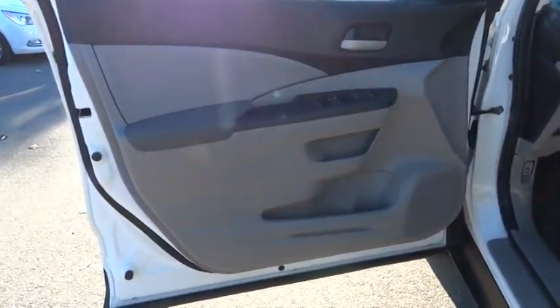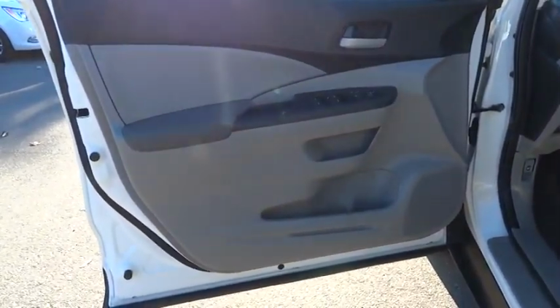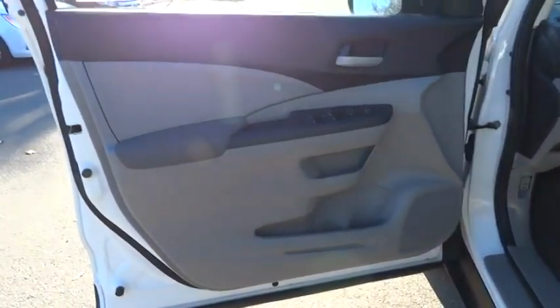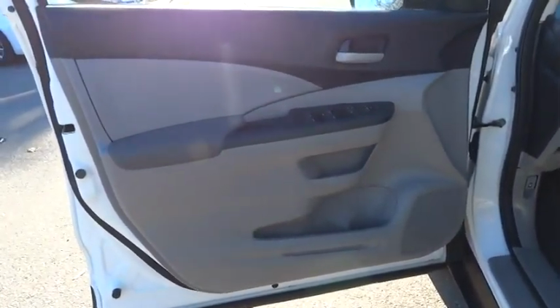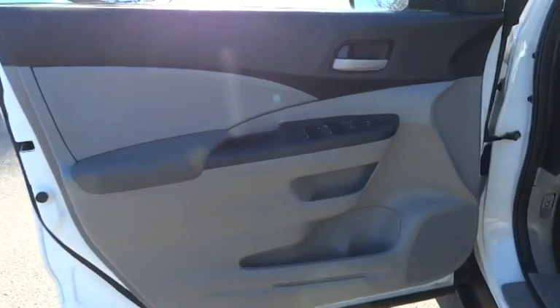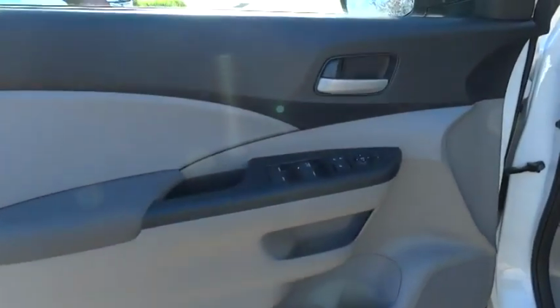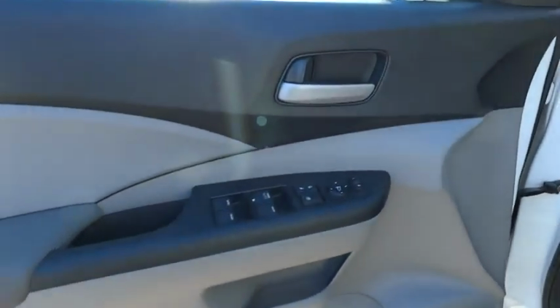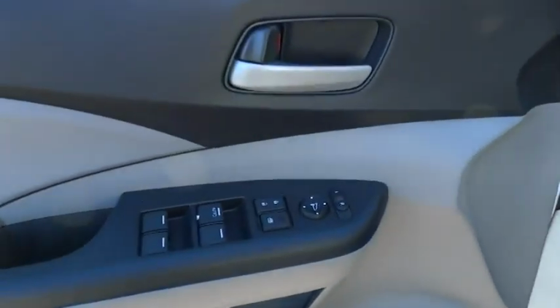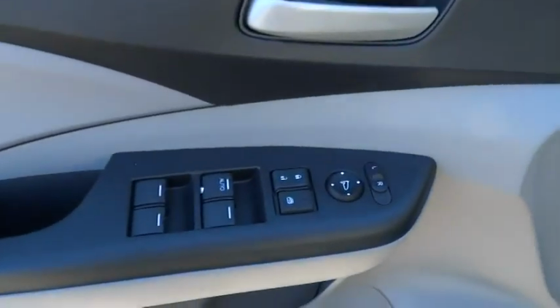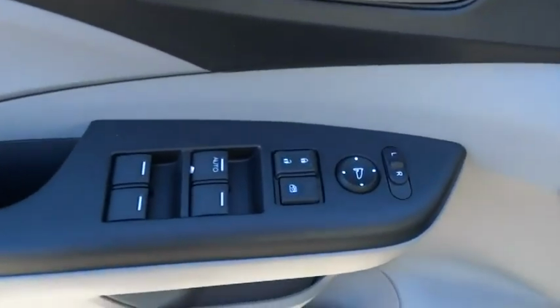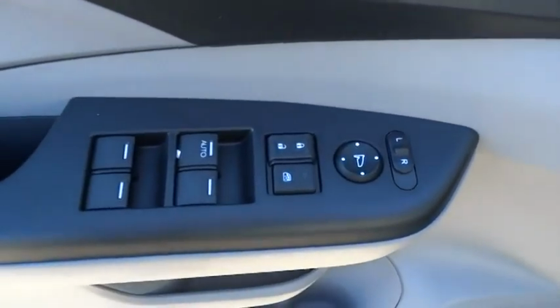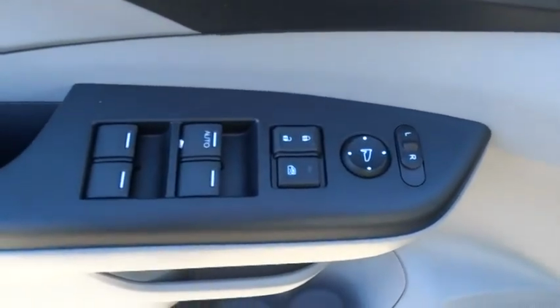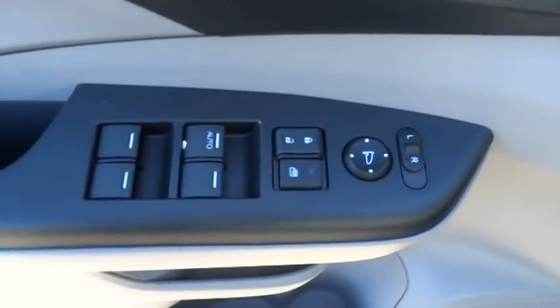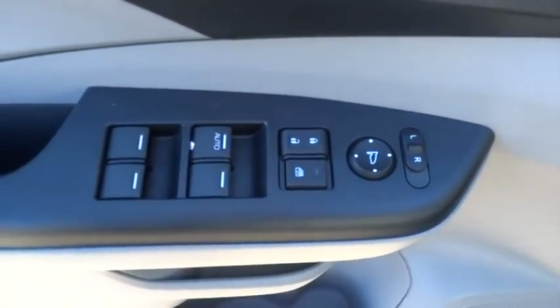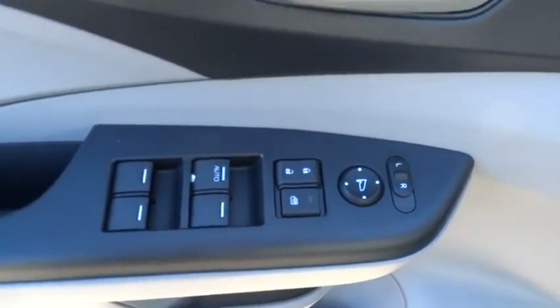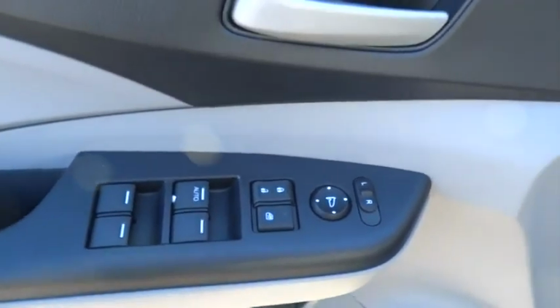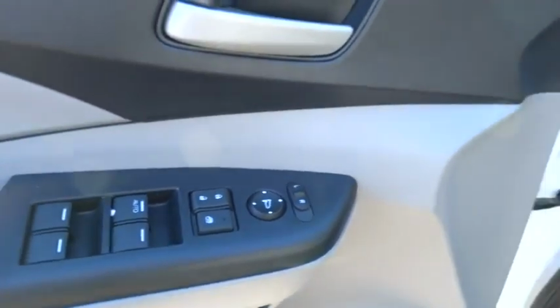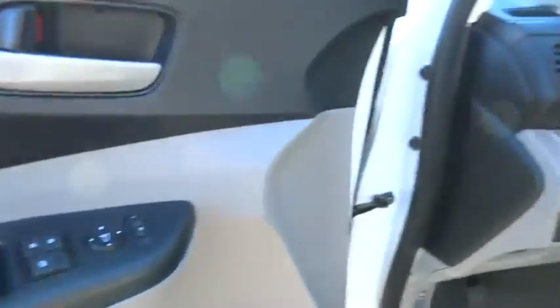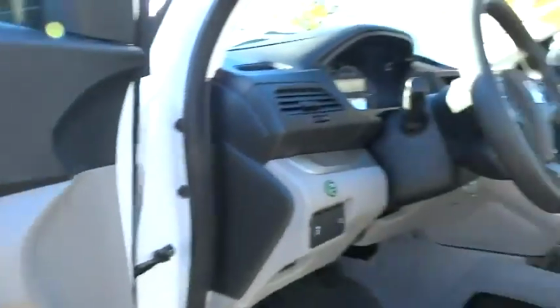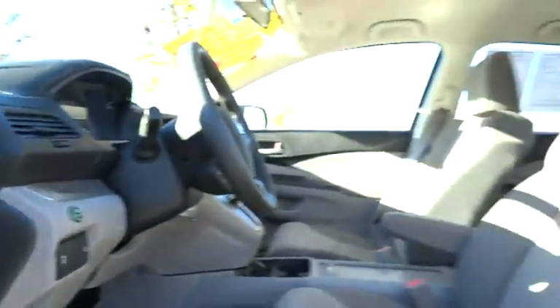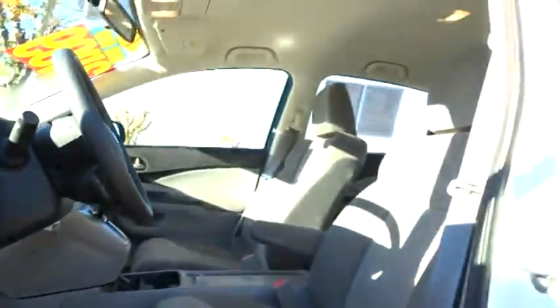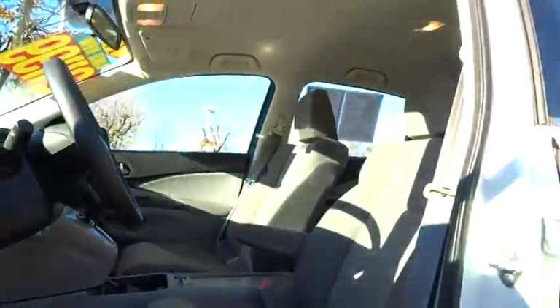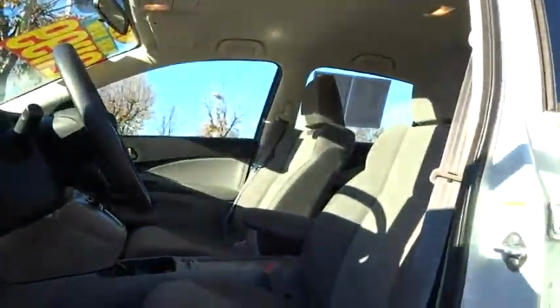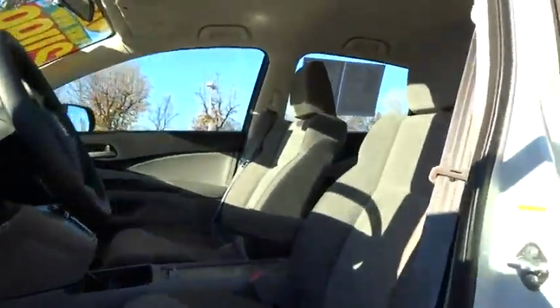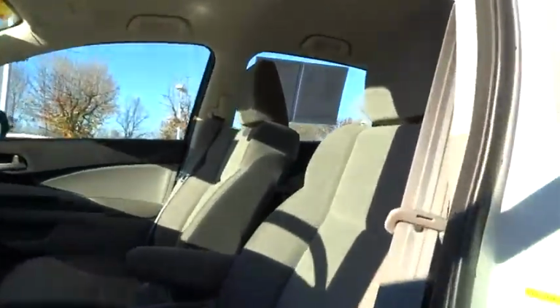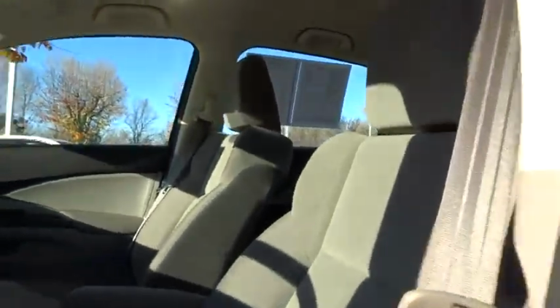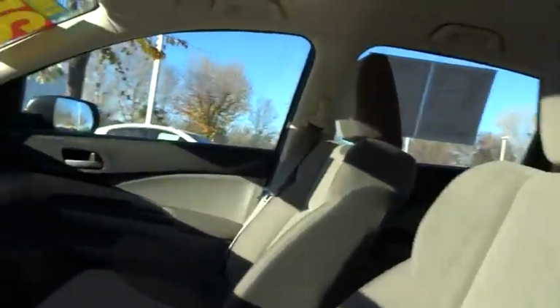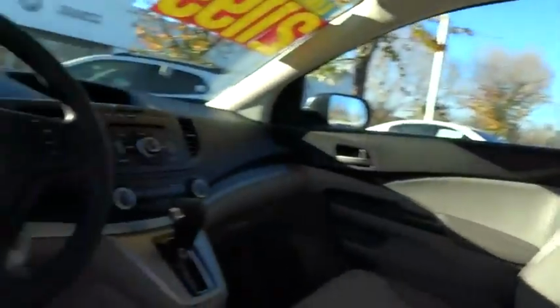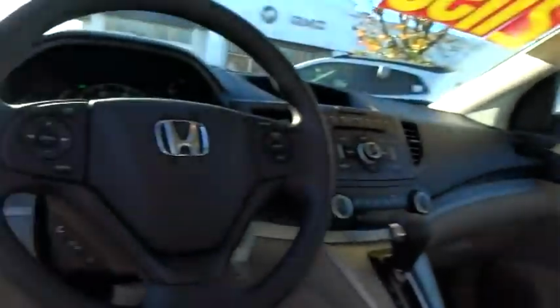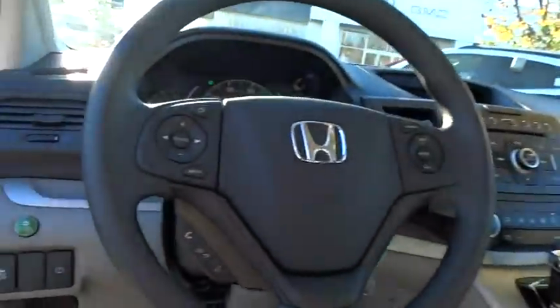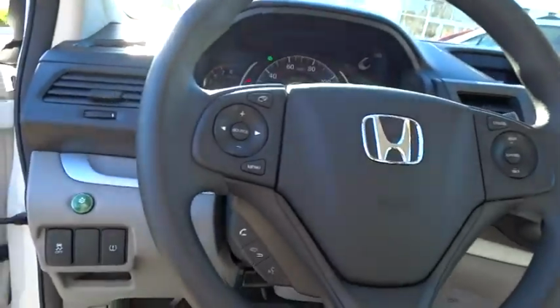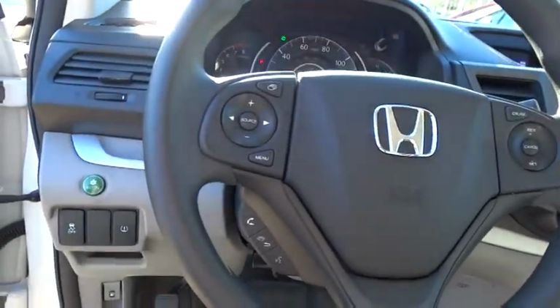Keyless entry, floor mats, rear defrost, AM-FM stereo radio, FWD, bucket seats, backup camera, CD player, passenger airbag, and MP3 player.